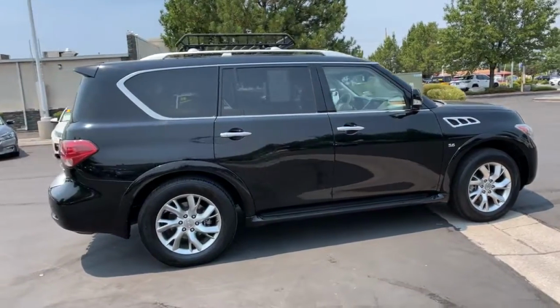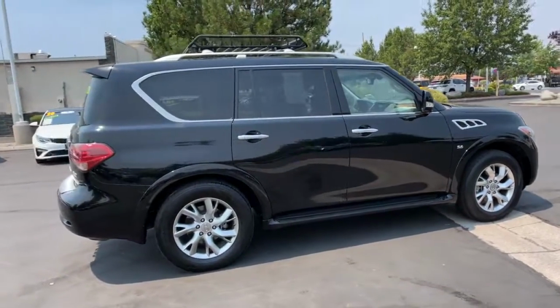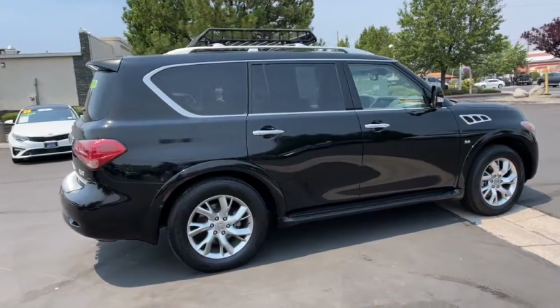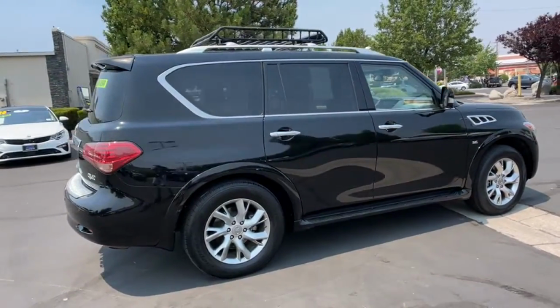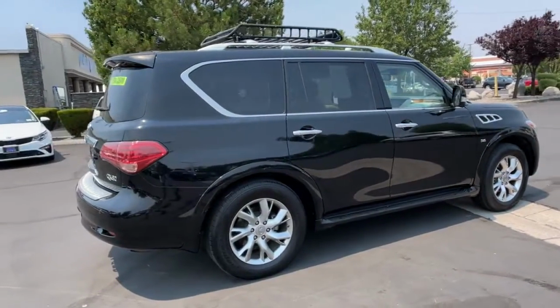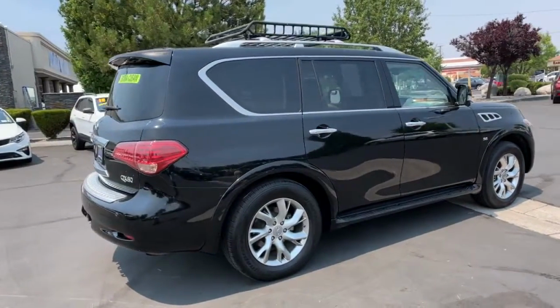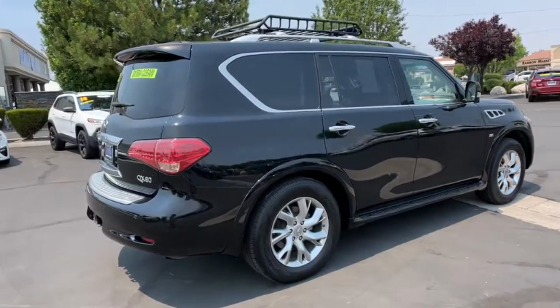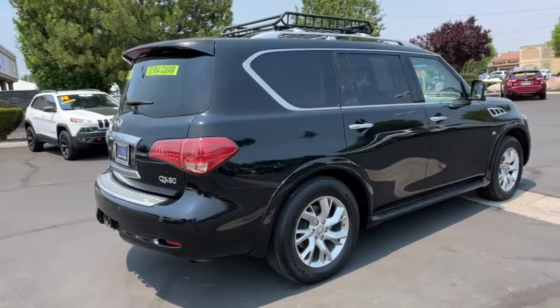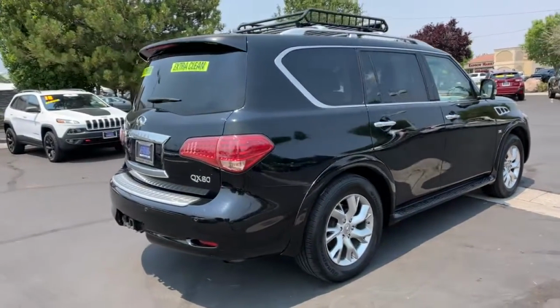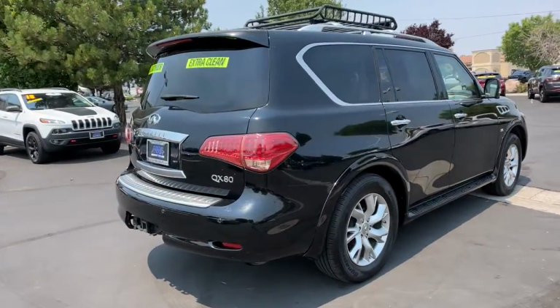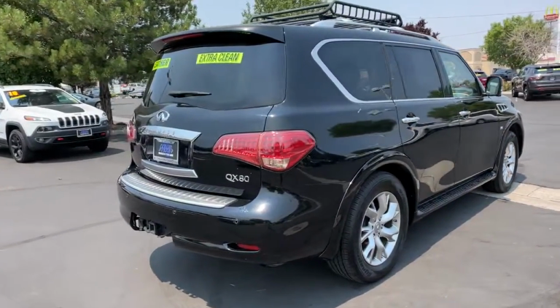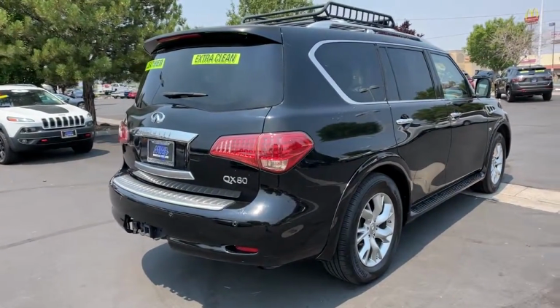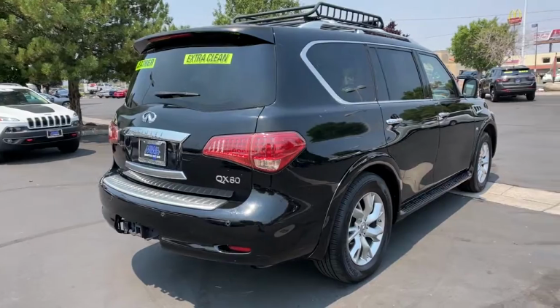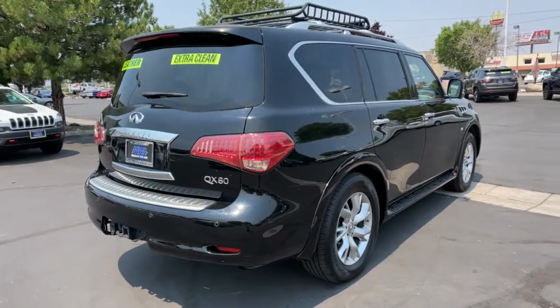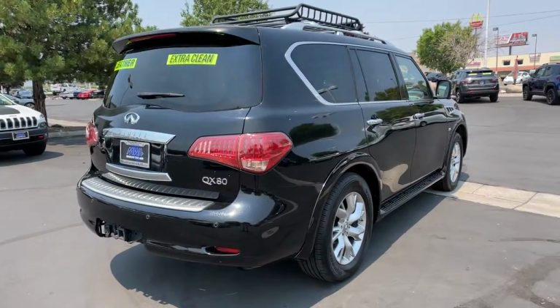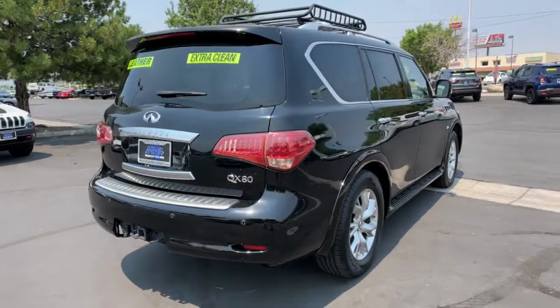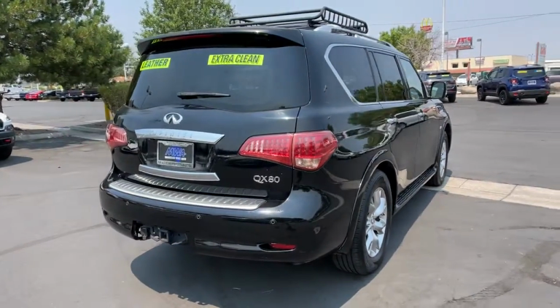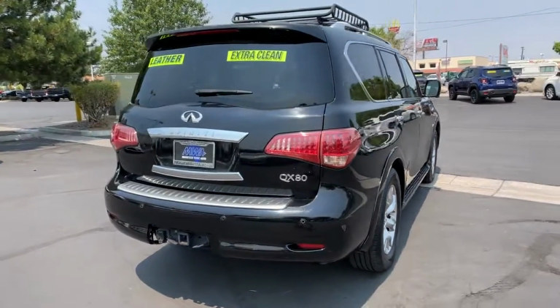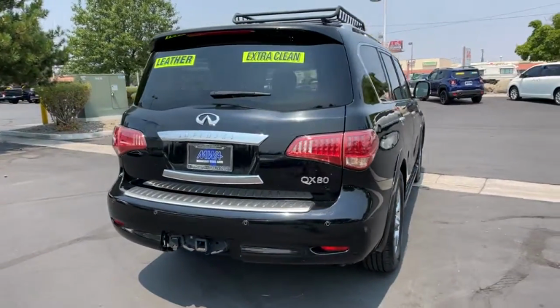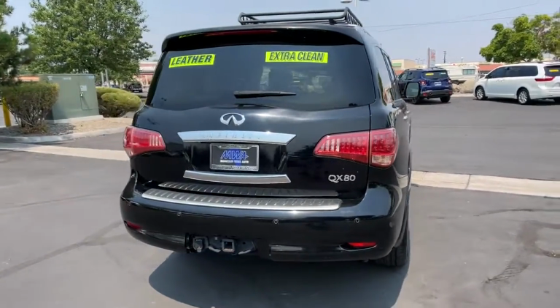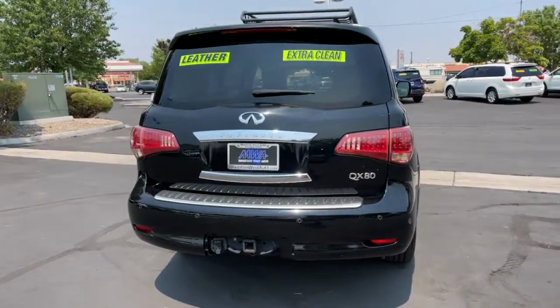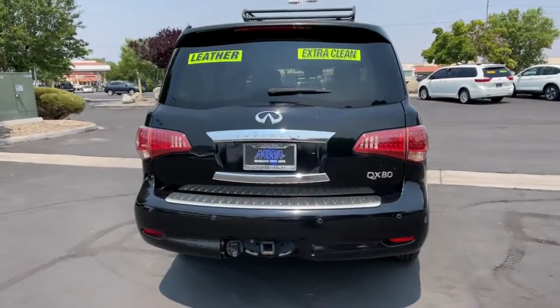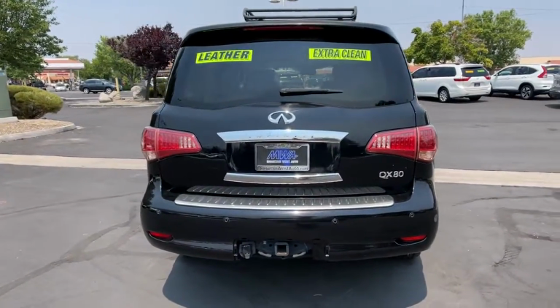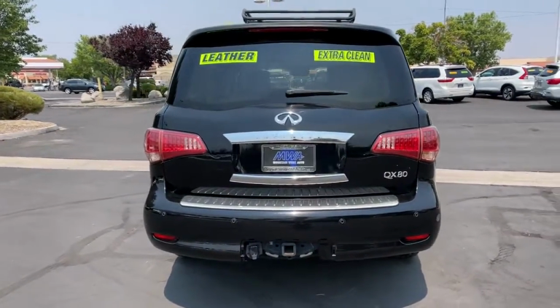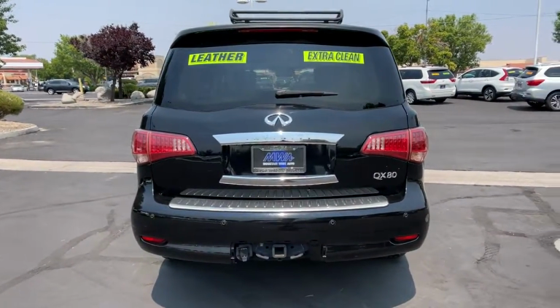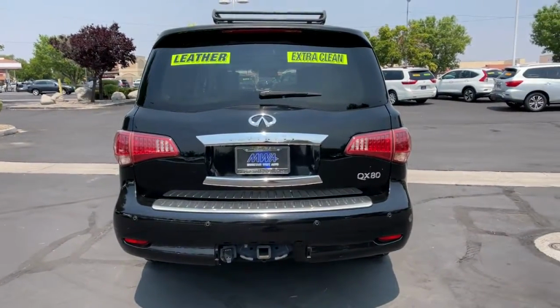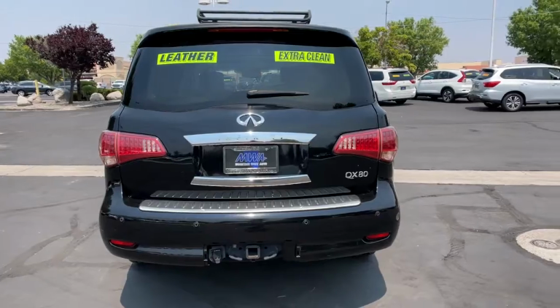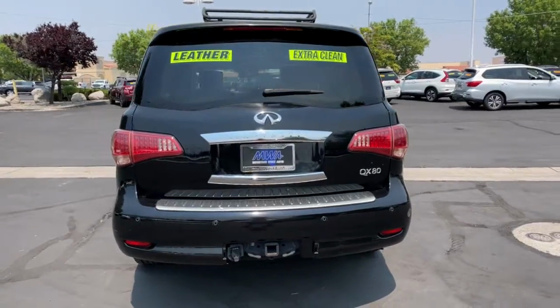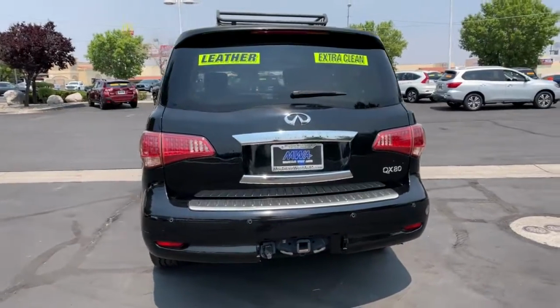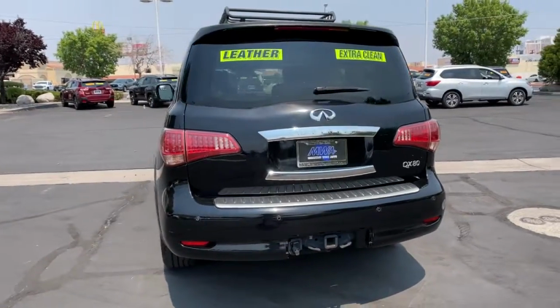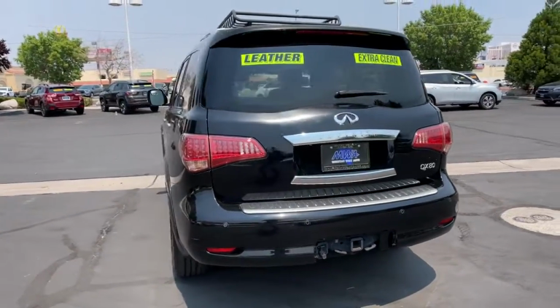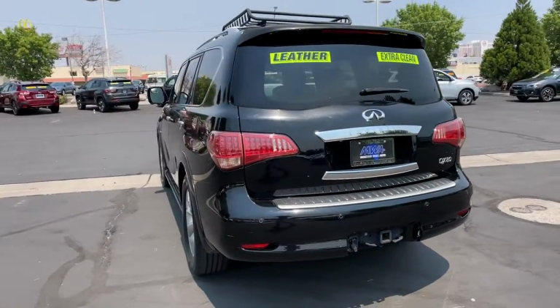Enjoy a view of this boldly stylish Infiniti QX80, the full-size luxury SUV that brings high-end comfort, beefy towing ability, and spacious 3-row seating to every off-road adventure.